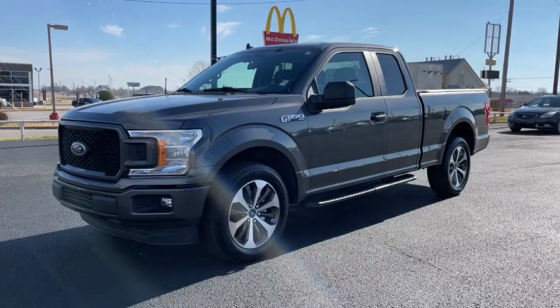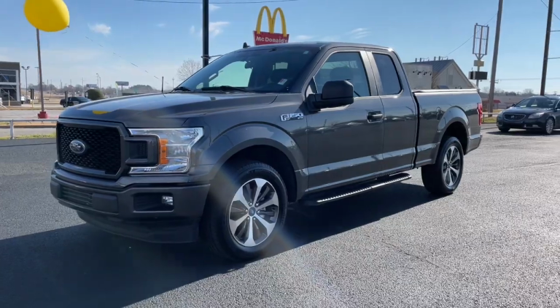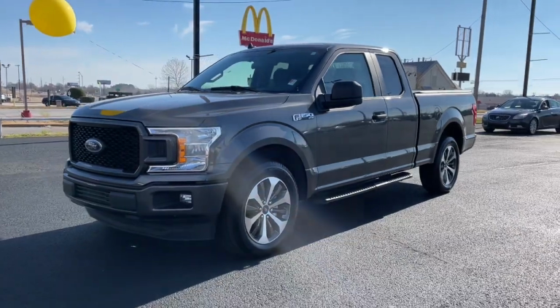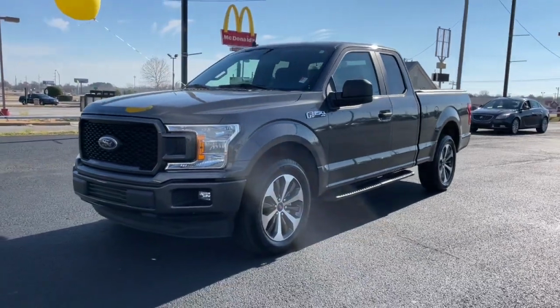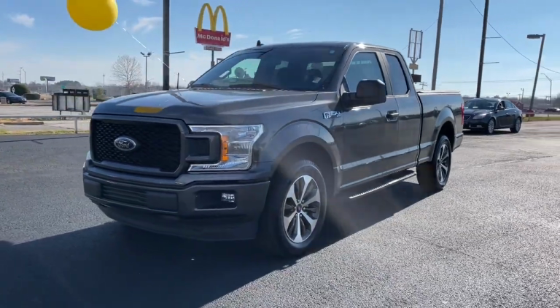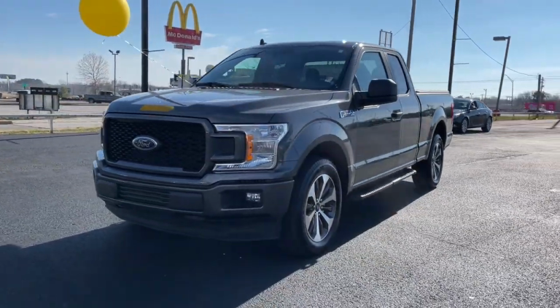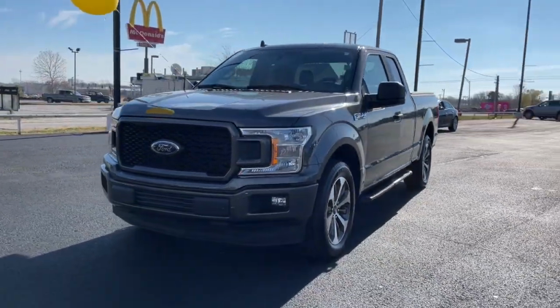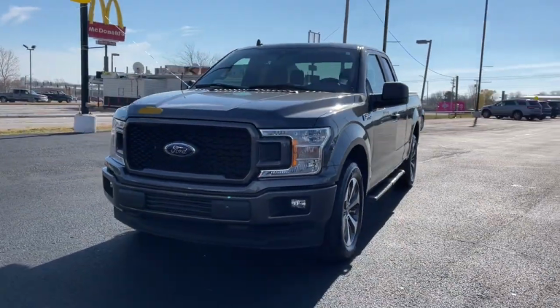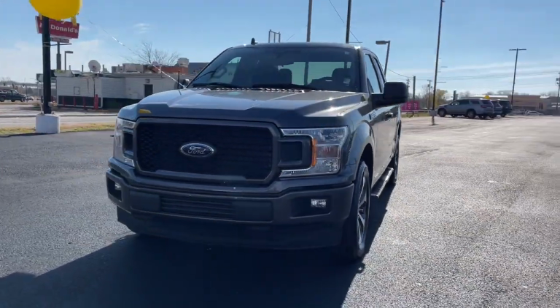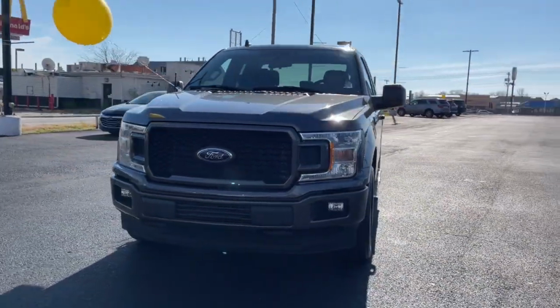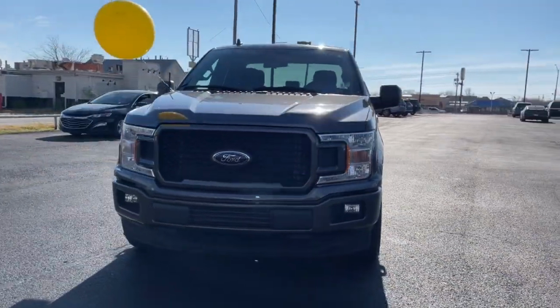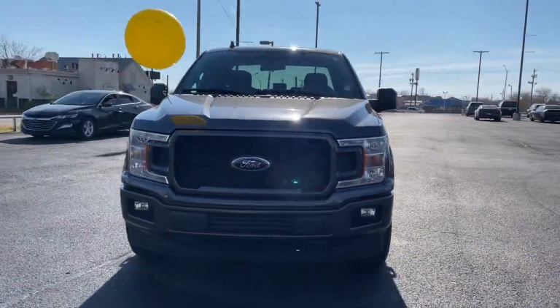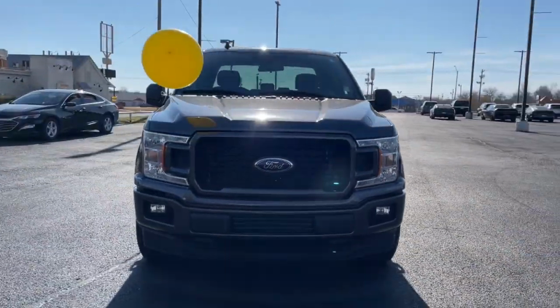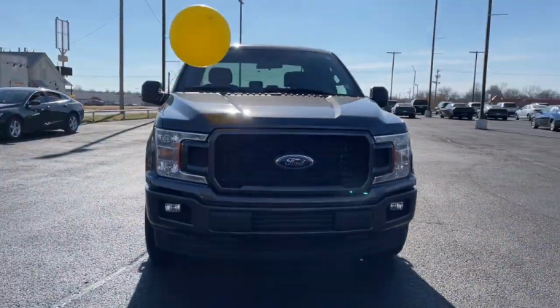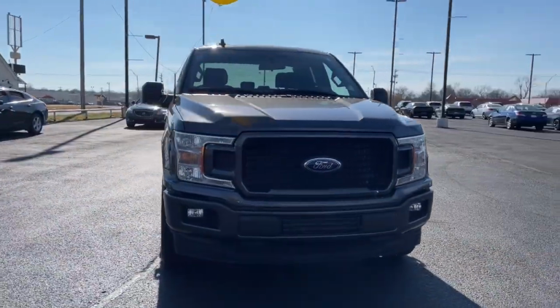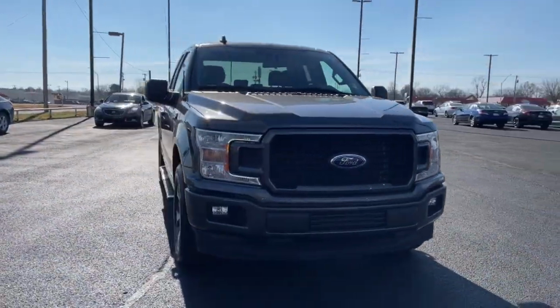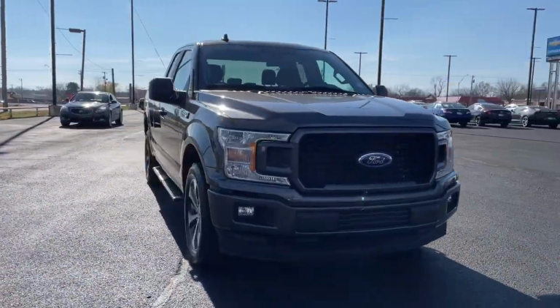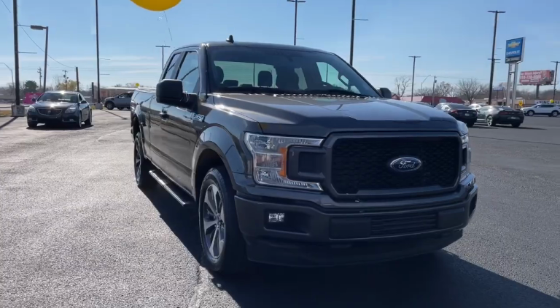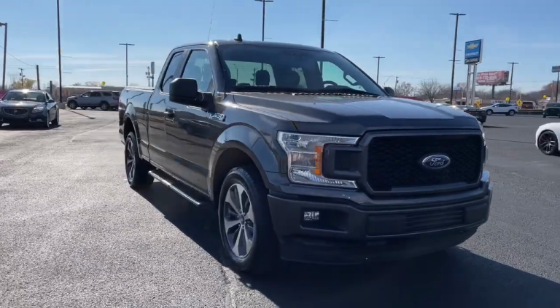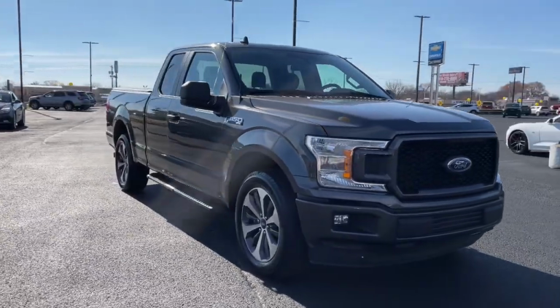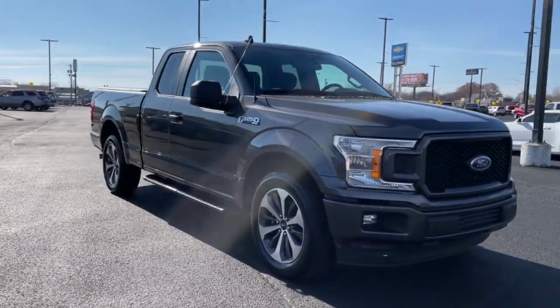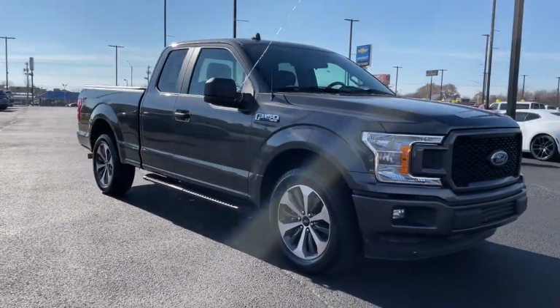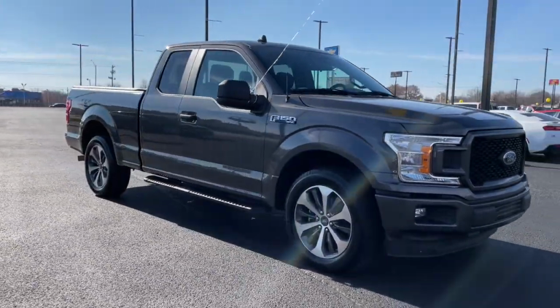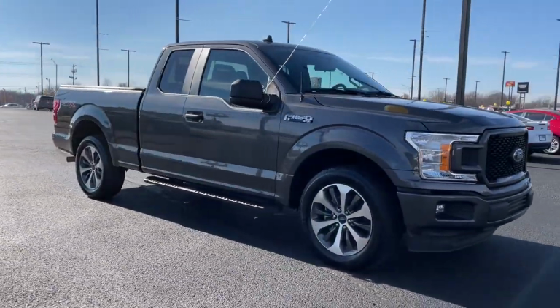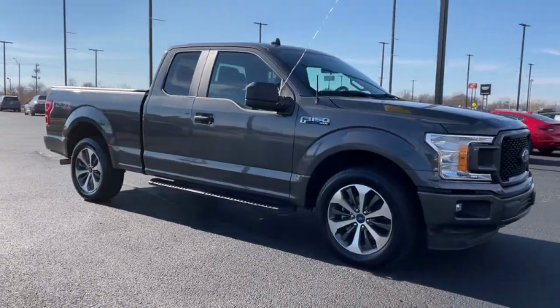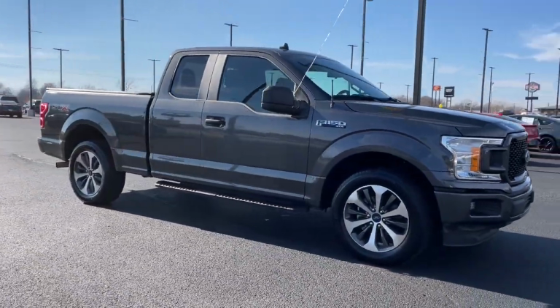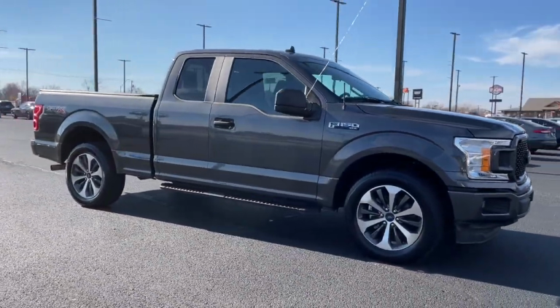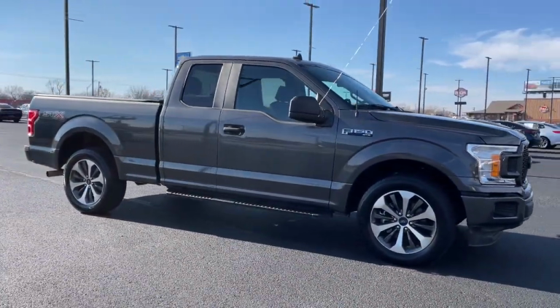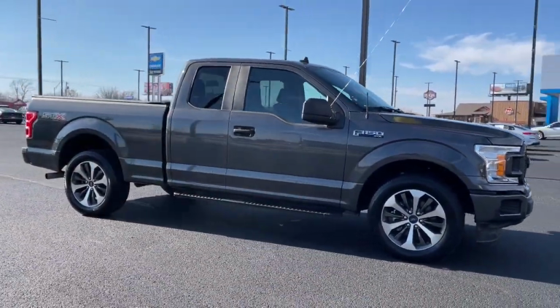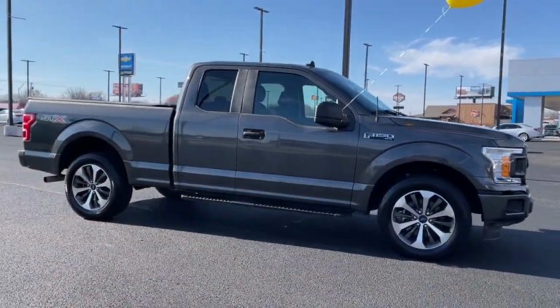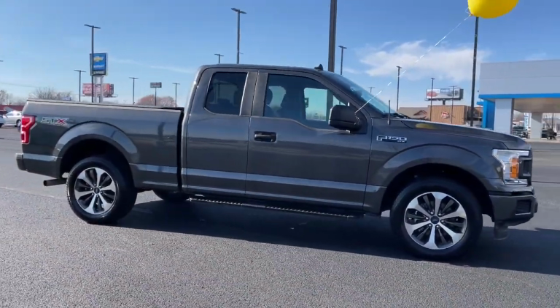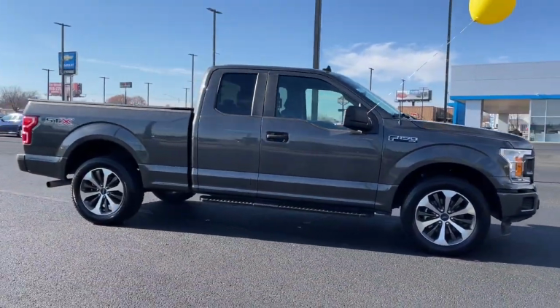Can you see yourself in the 2020 Ford F-150? This vehicle still has fewer than 10,000 miles on the clock, so it won't last long.